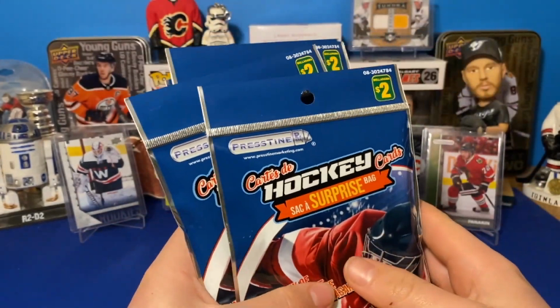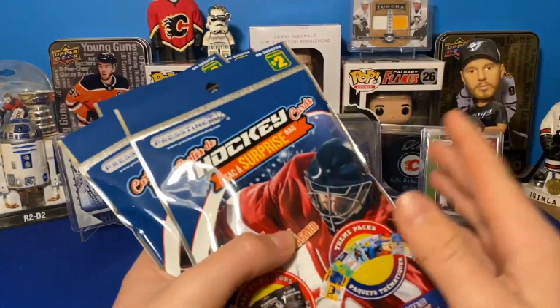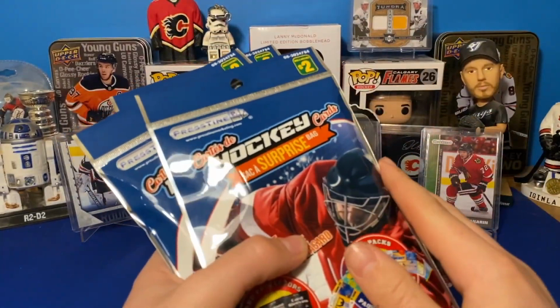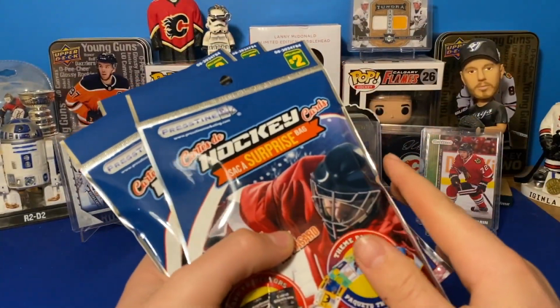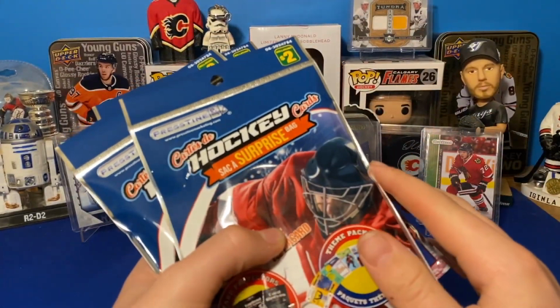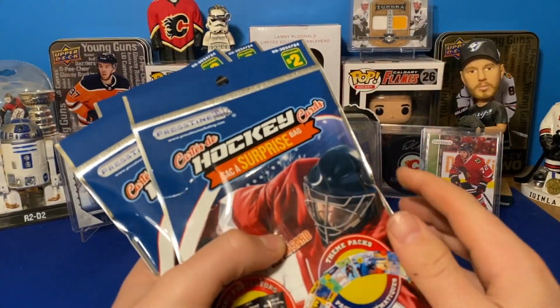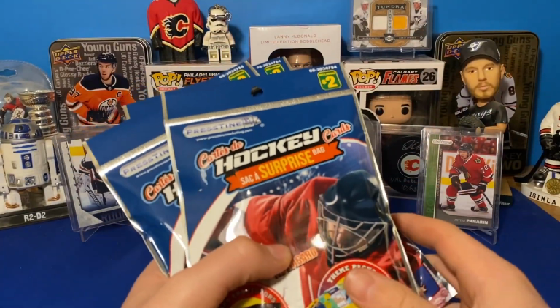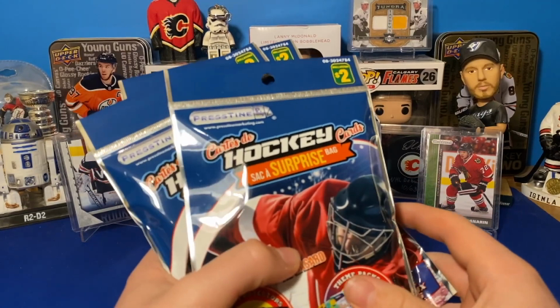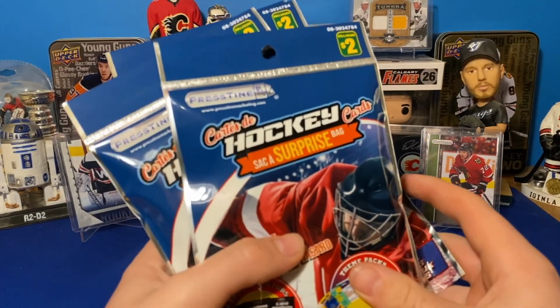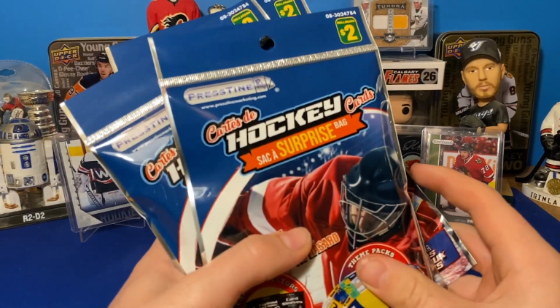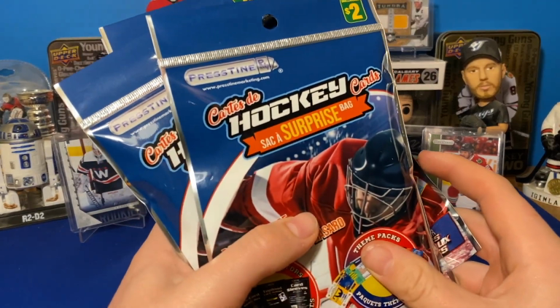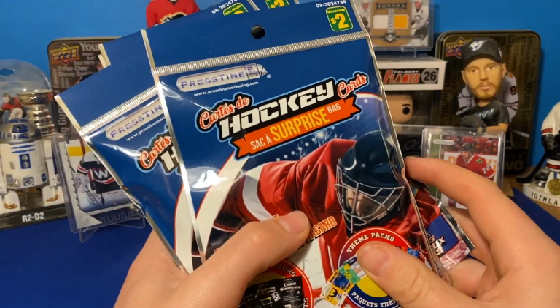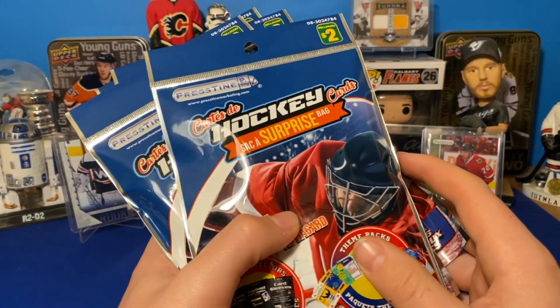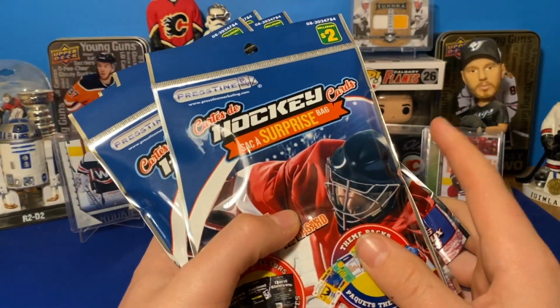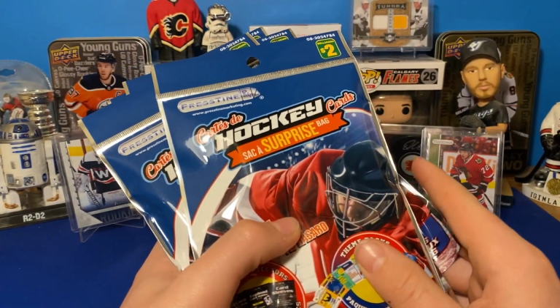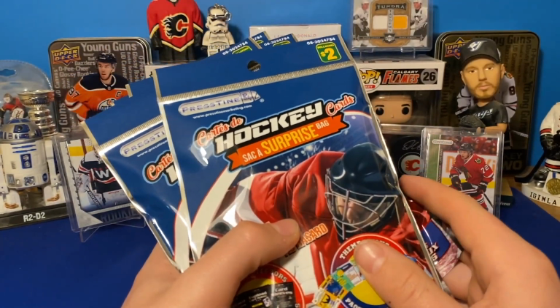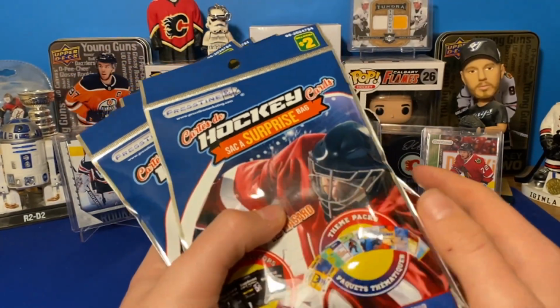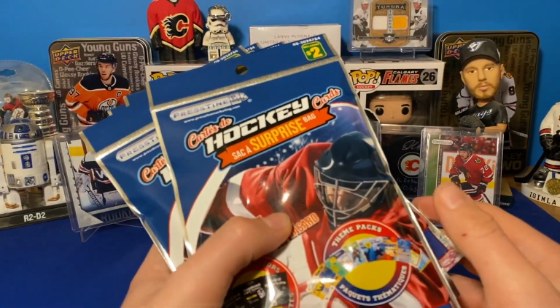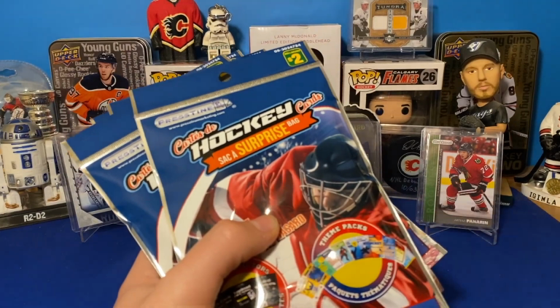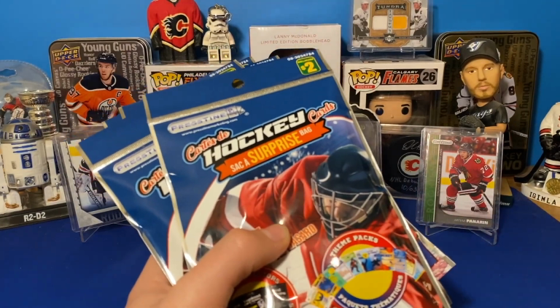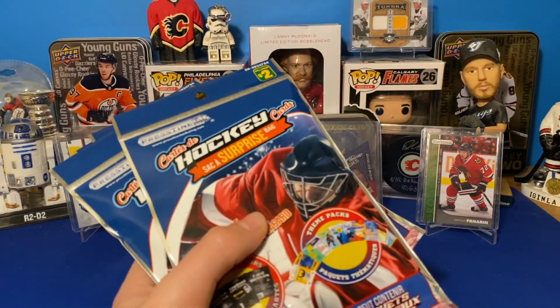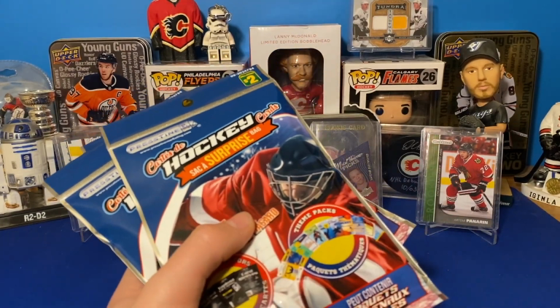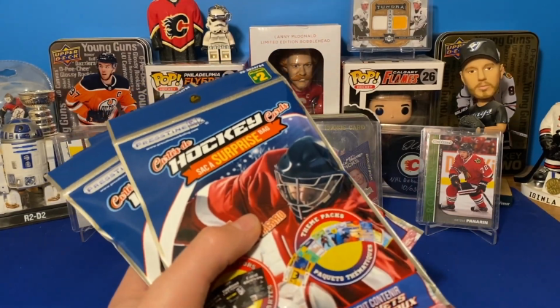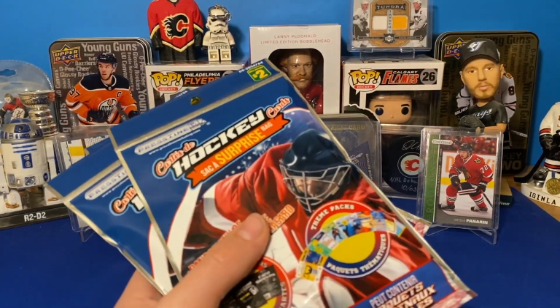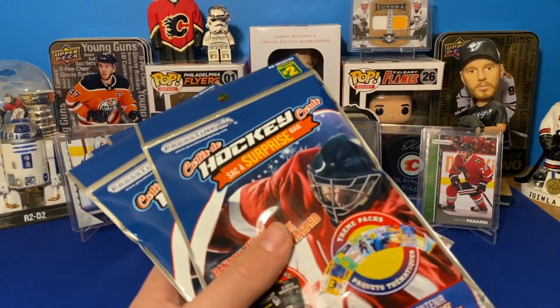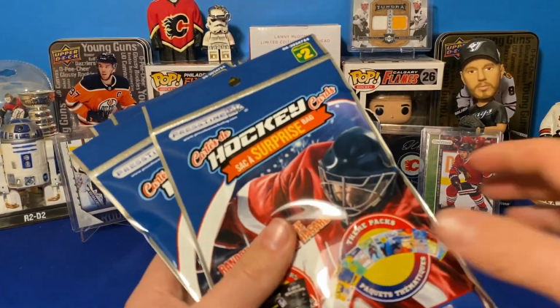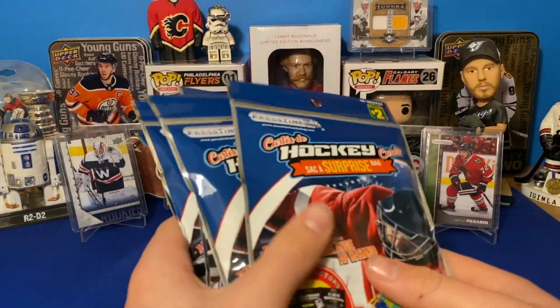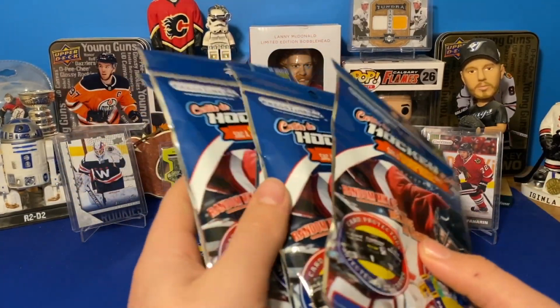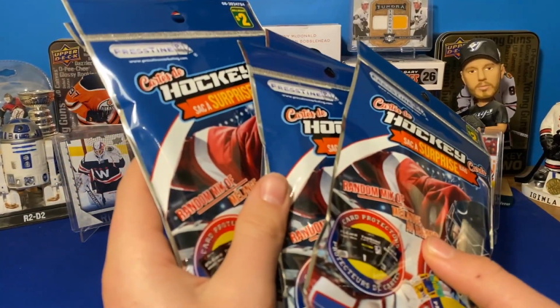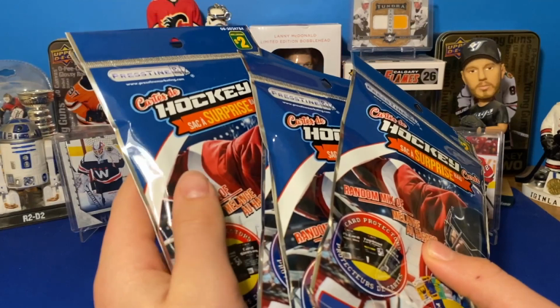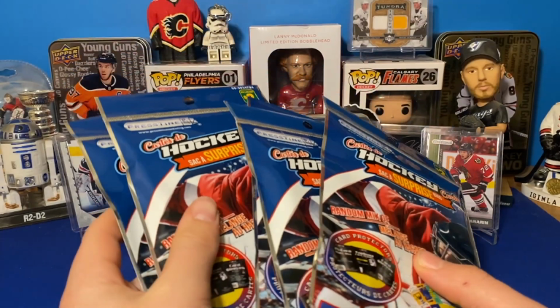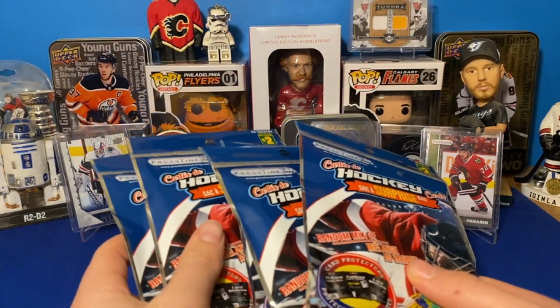I picked out all the thick ones. There was probably 20 at the Dollarama that I went to. I thought I'll pick out five — ten bucks, eleven bucks because of tax. But got the thick ones. We're going to see what we get.